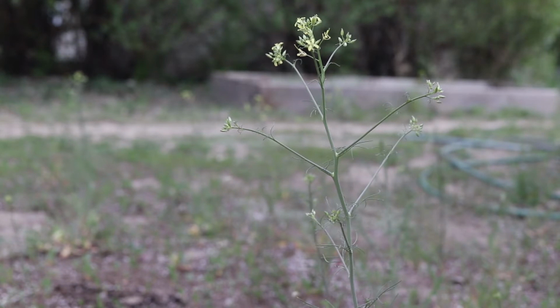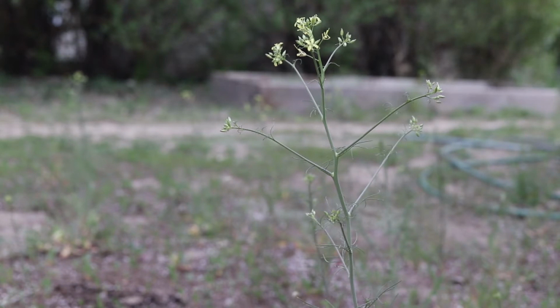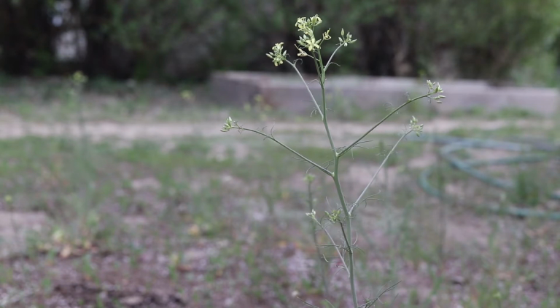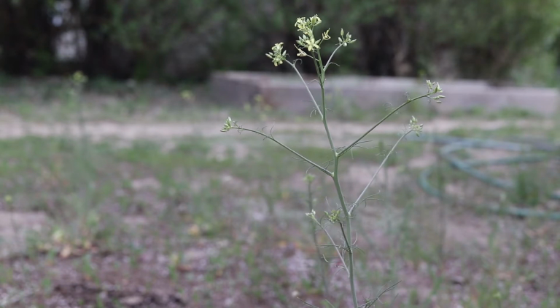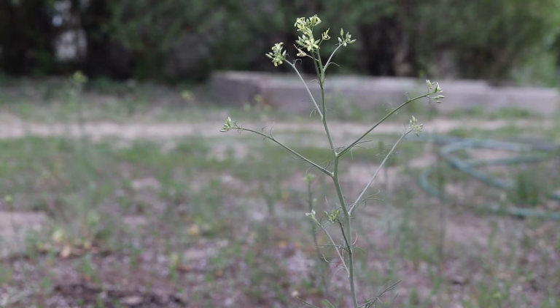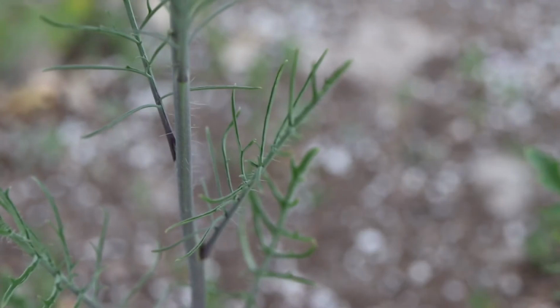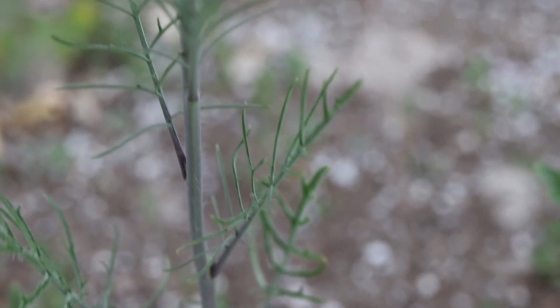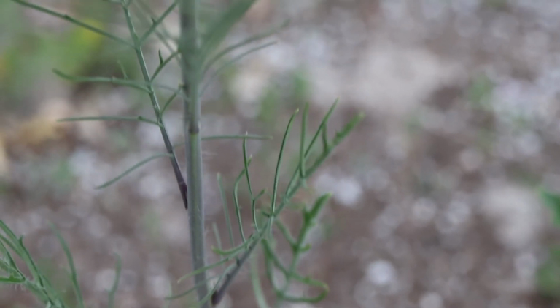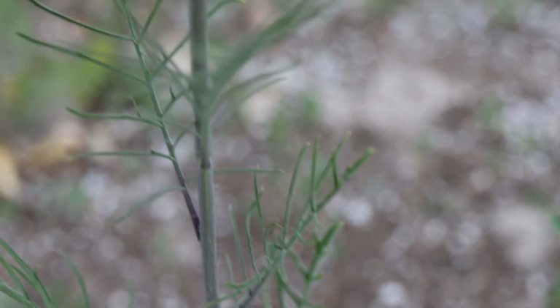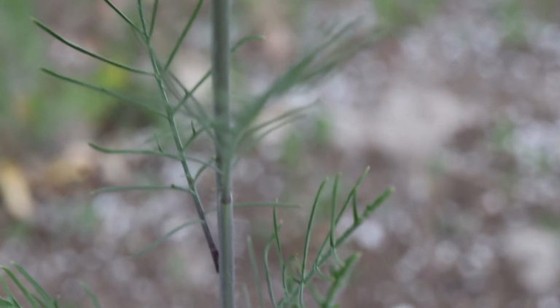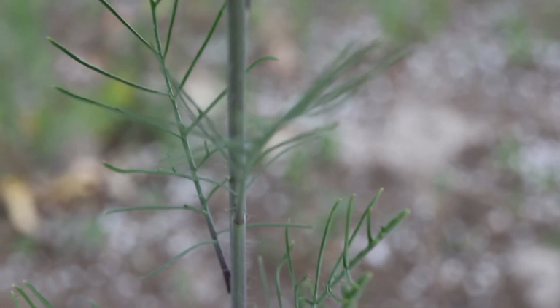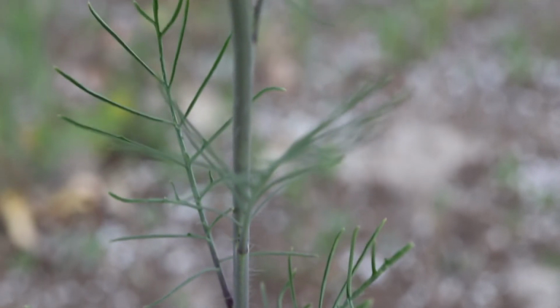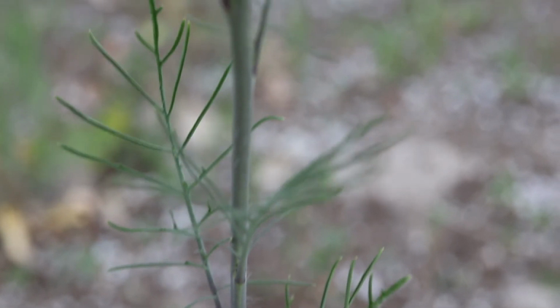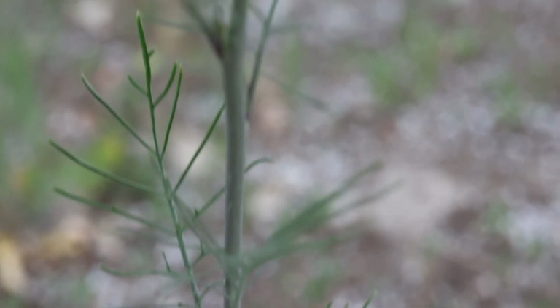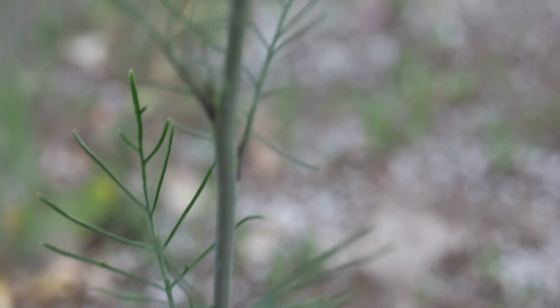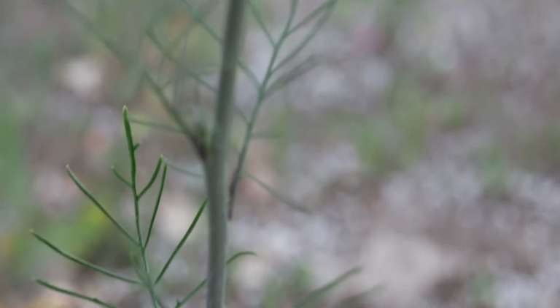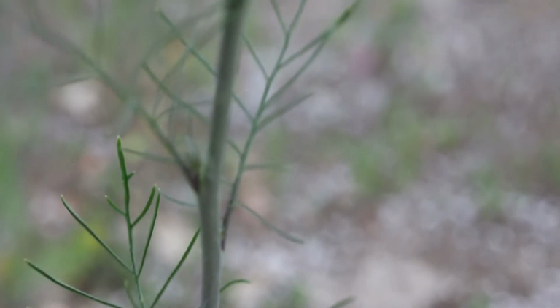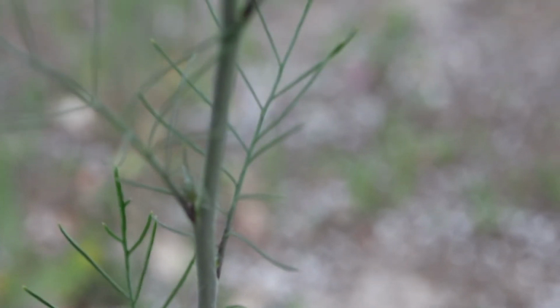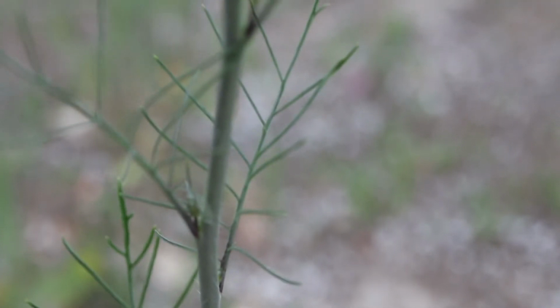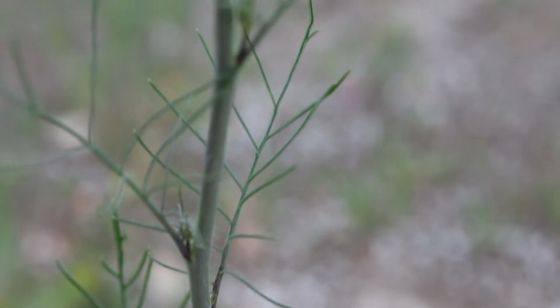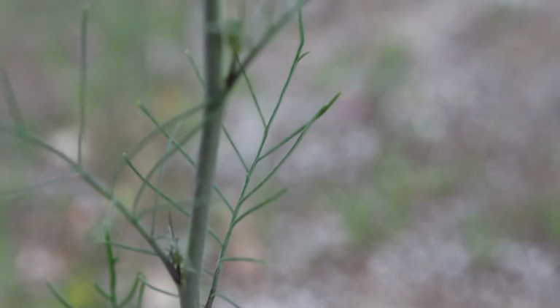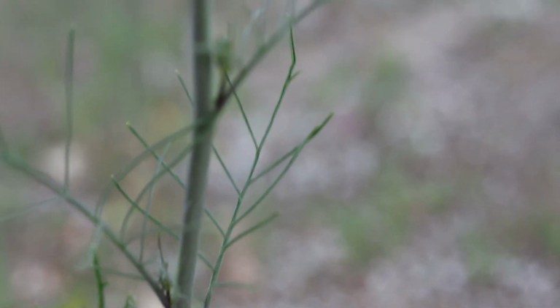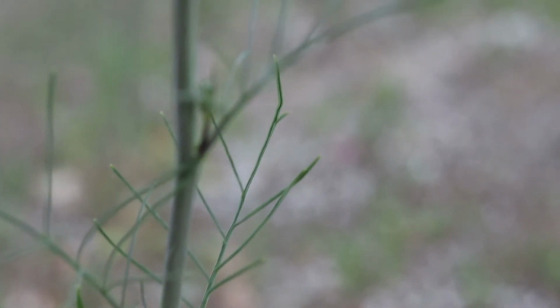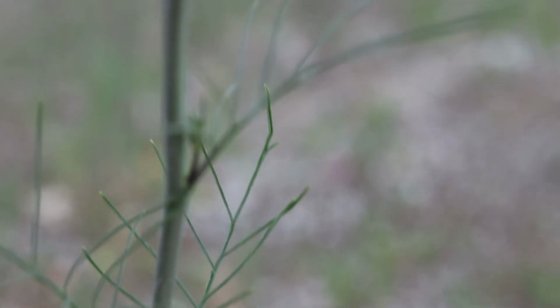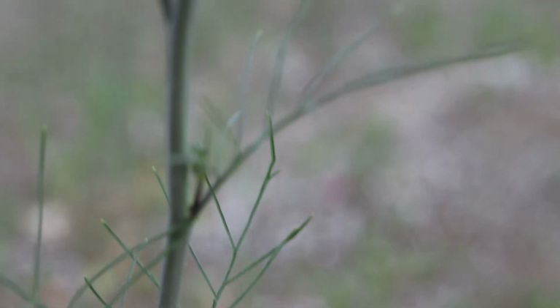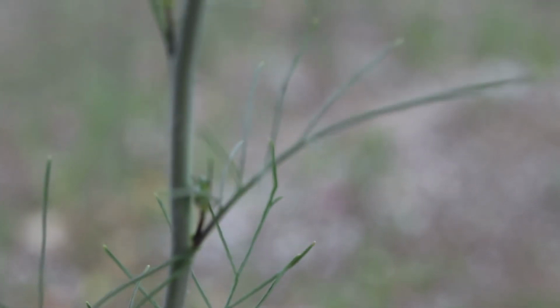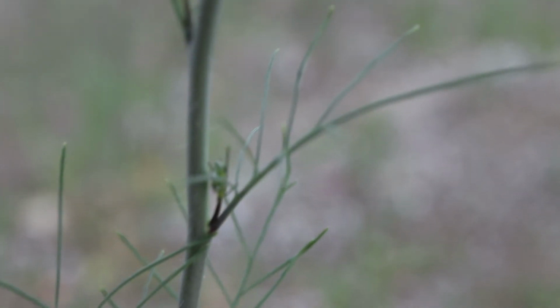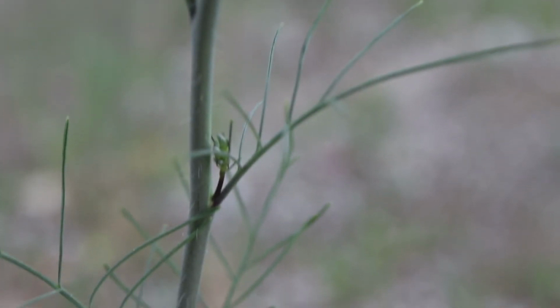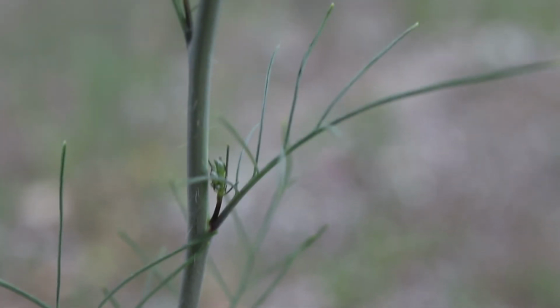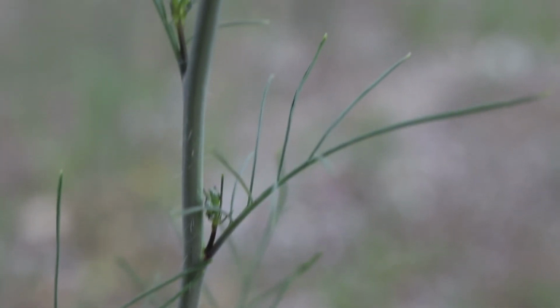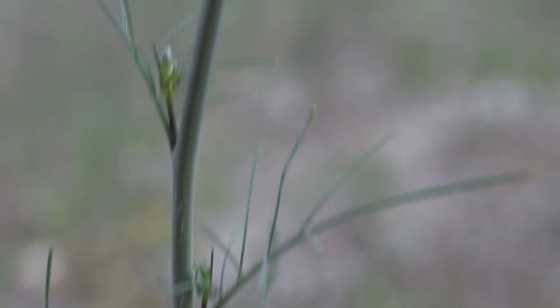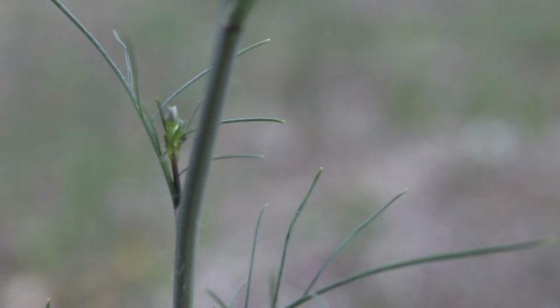Tumble mustard has a basal rosette from which grows a tall, thick branch stem. The stem is fleshy and light green with a dark purple tinge and is covered in coarse hairs.